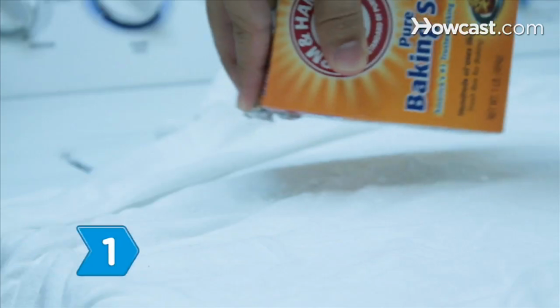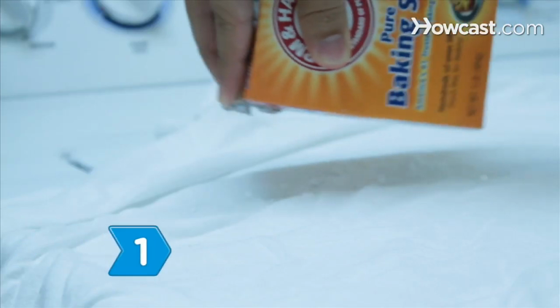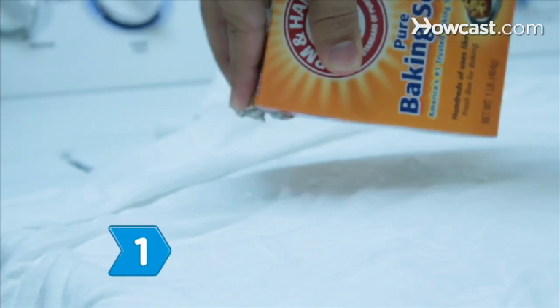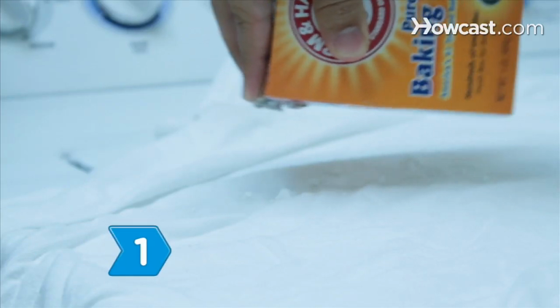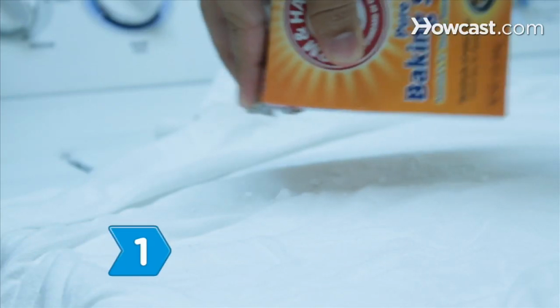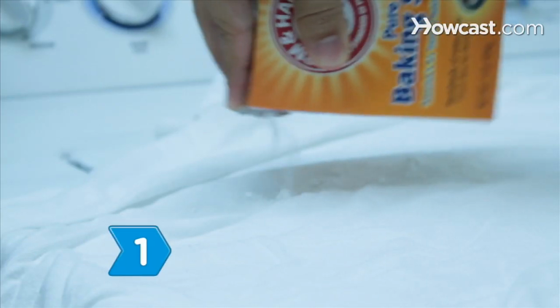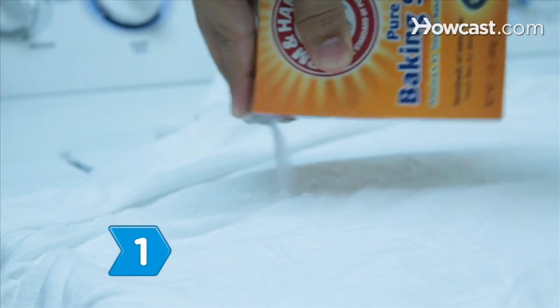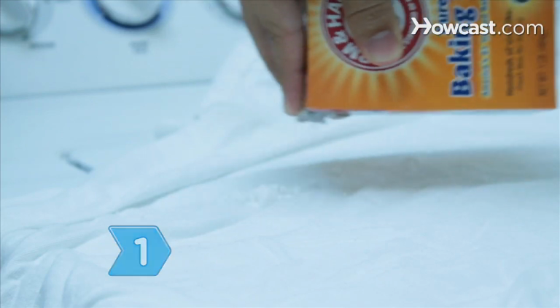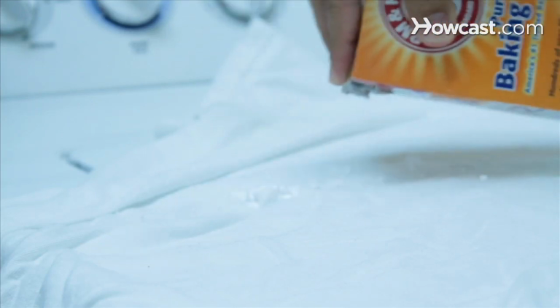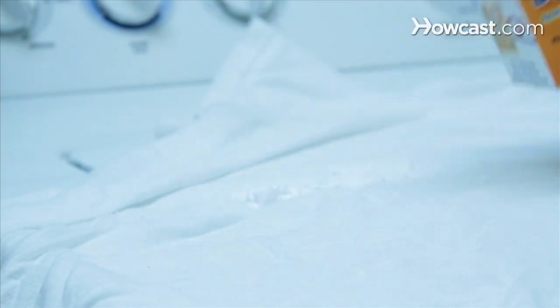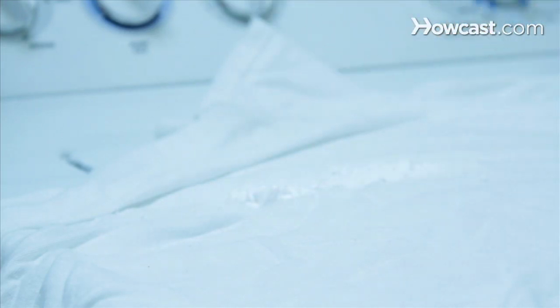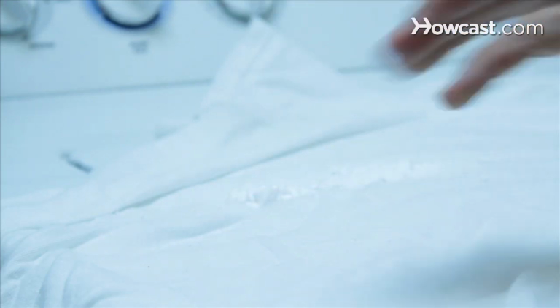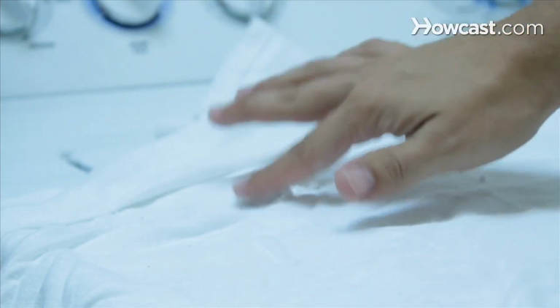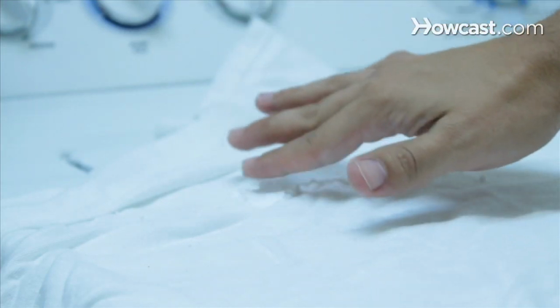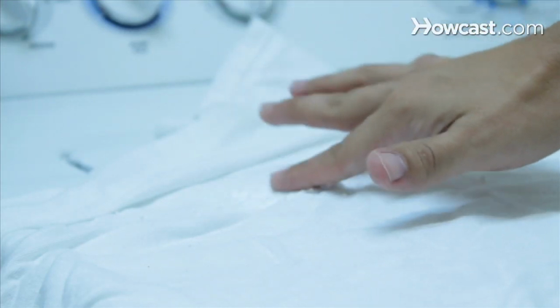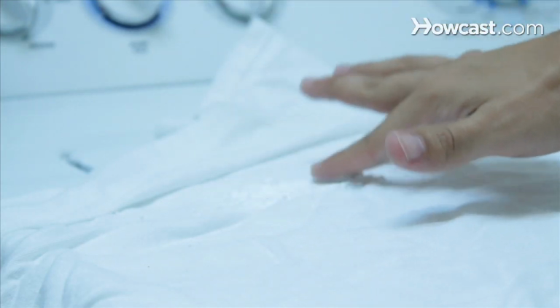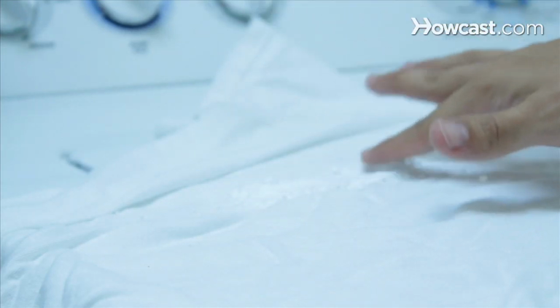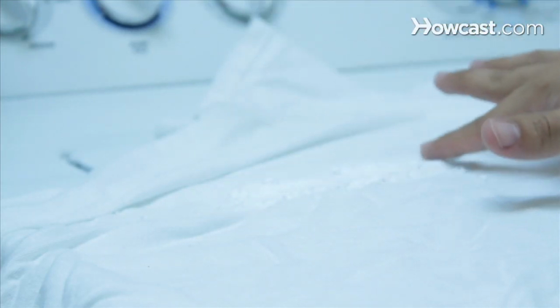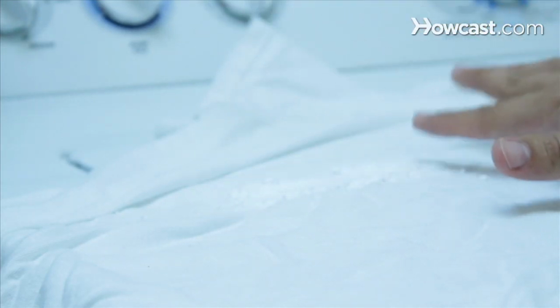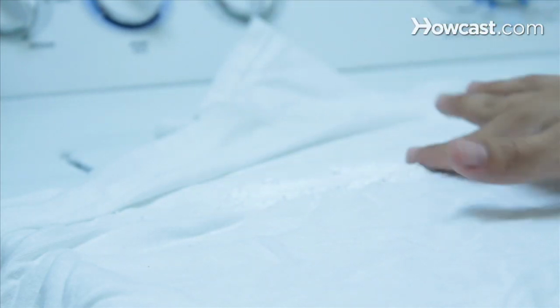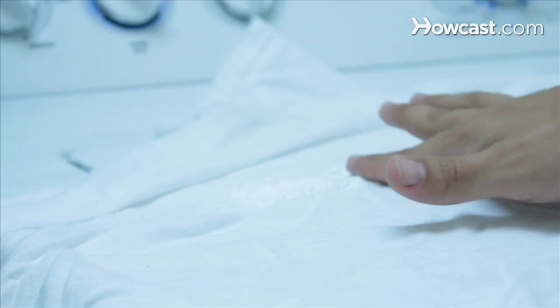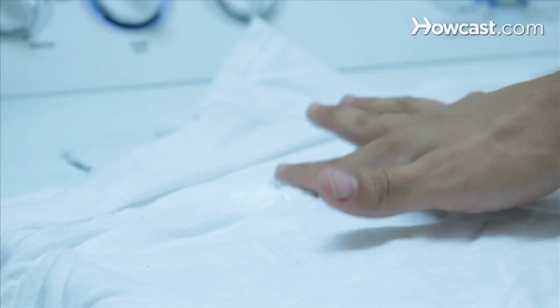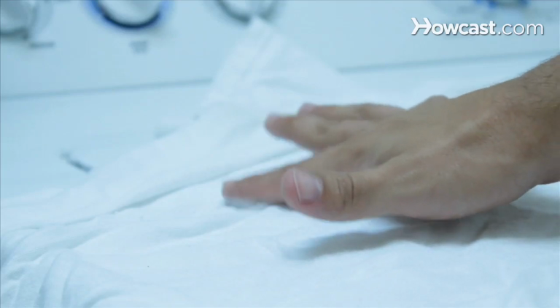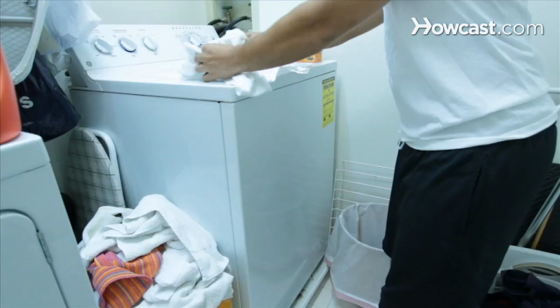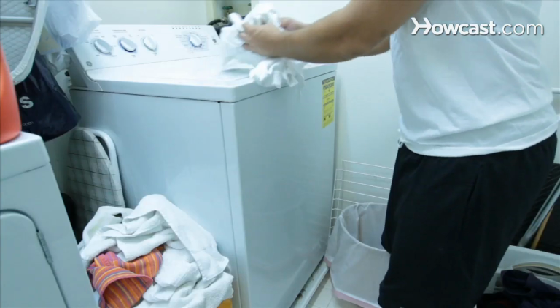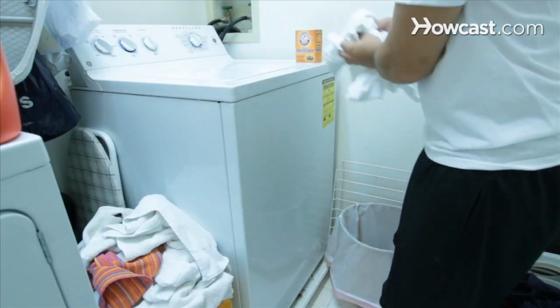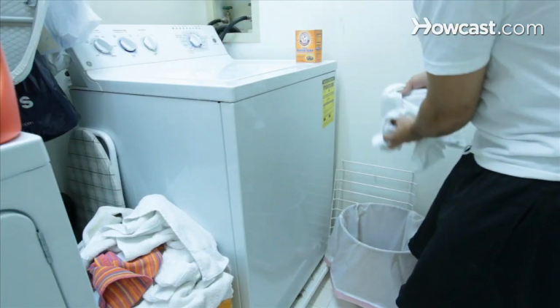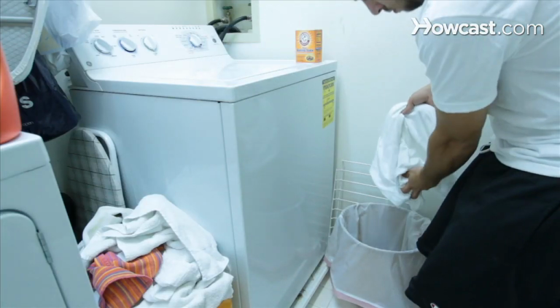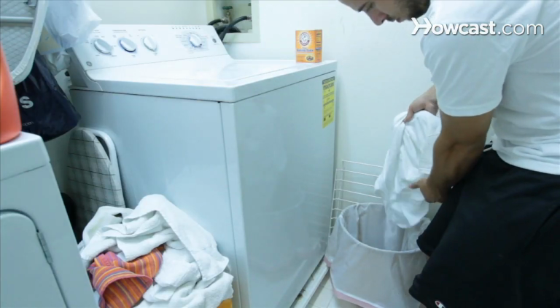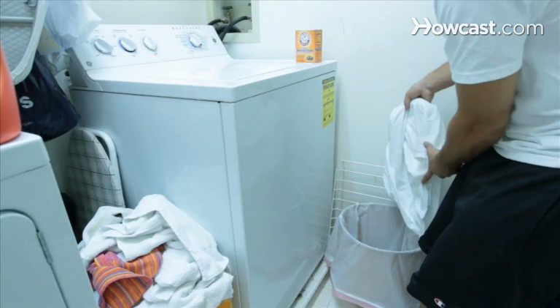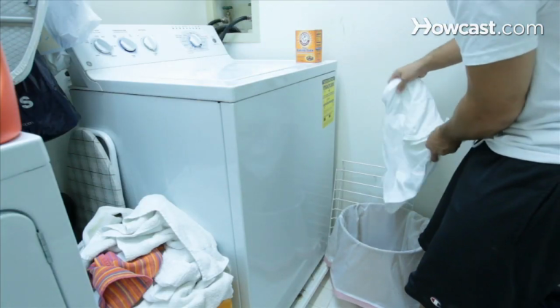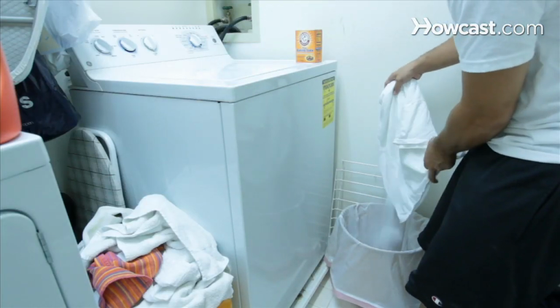Step 1. Absorb vegetable oil from clothing by sprinkling baby powder, corn starch, or baking soda on the stain. Let it sit overnight and then brush it off. Repeat the process until the stain is gone.